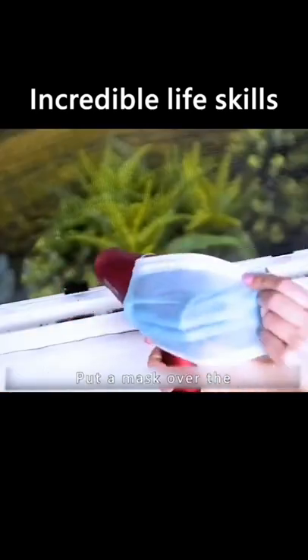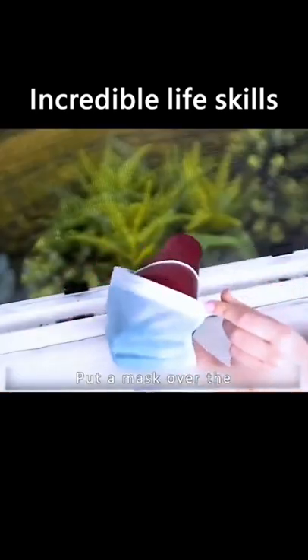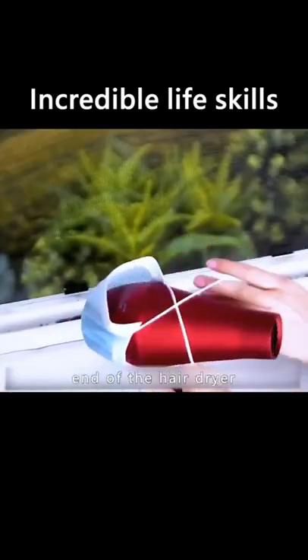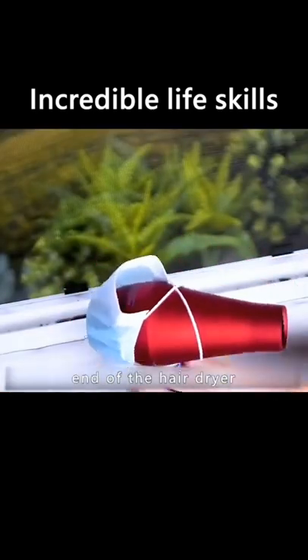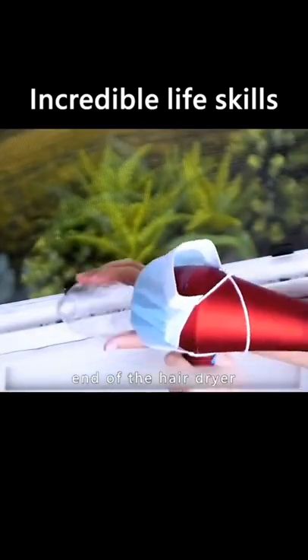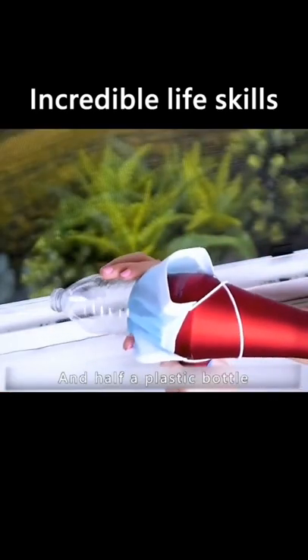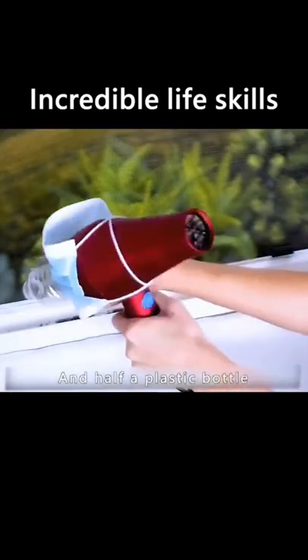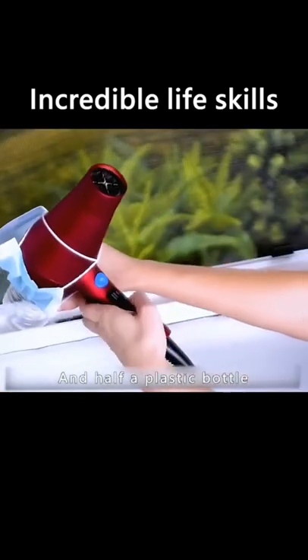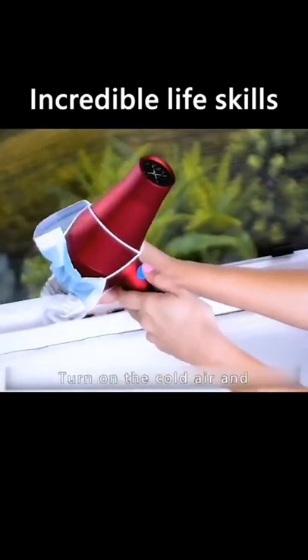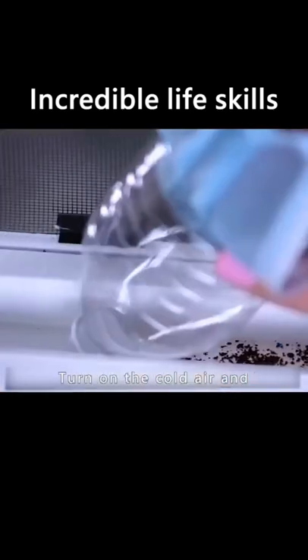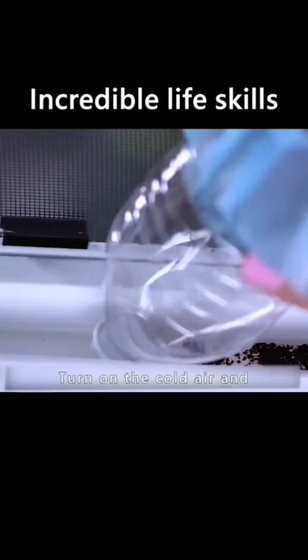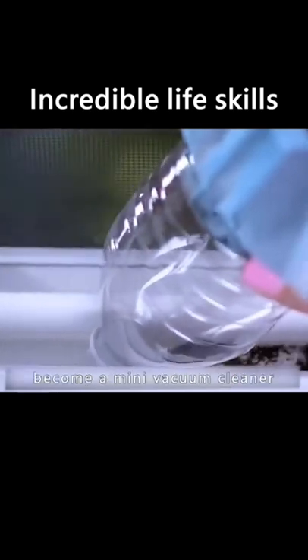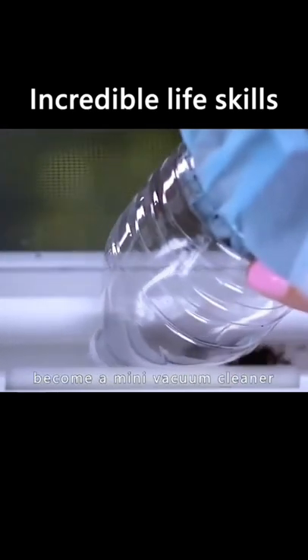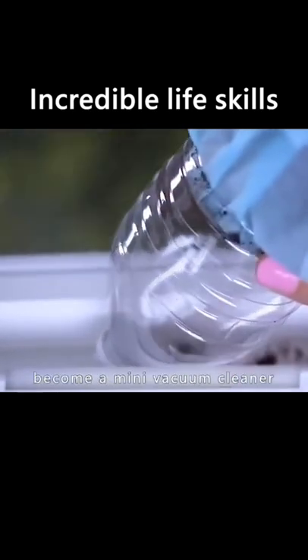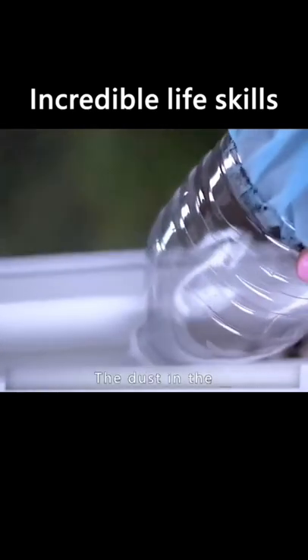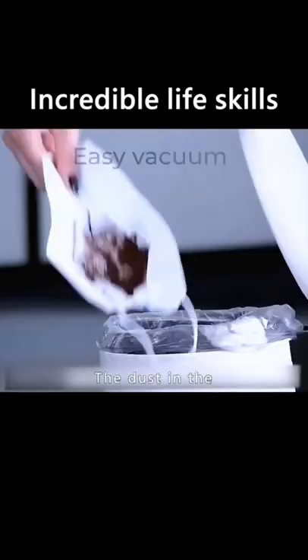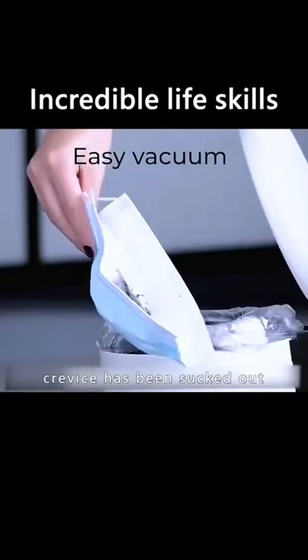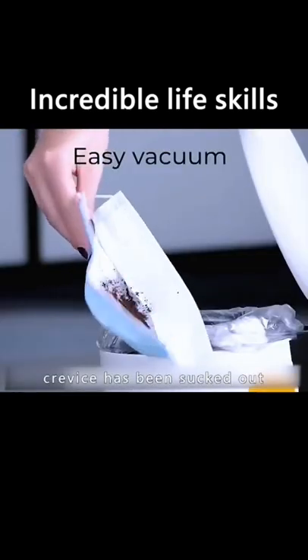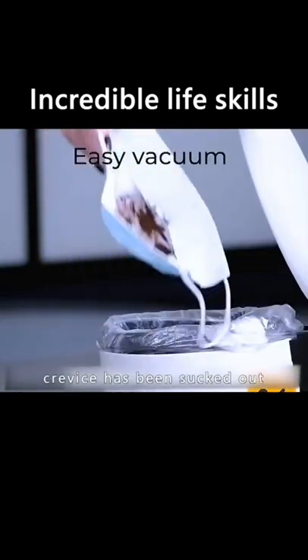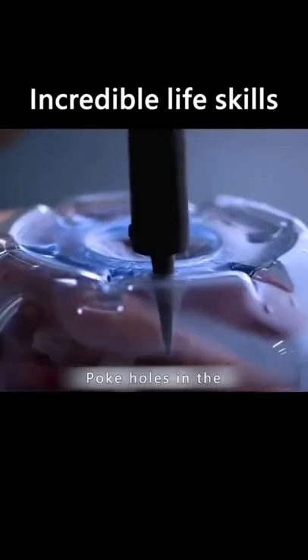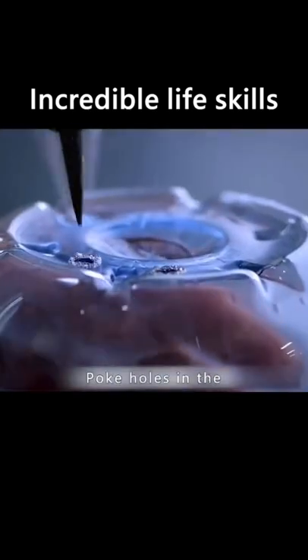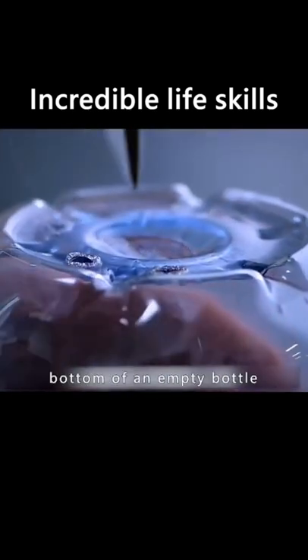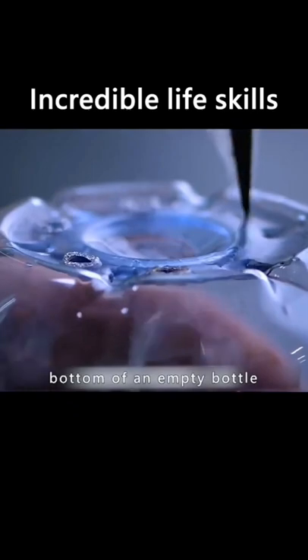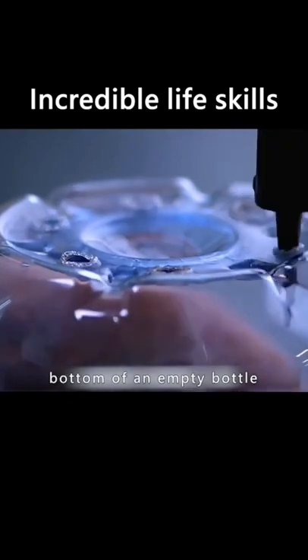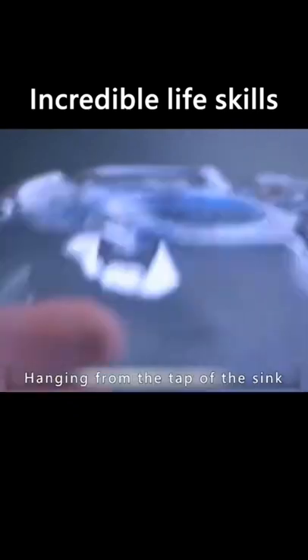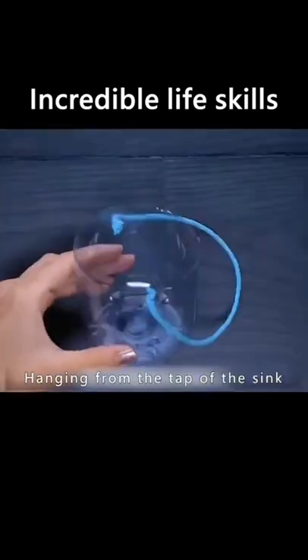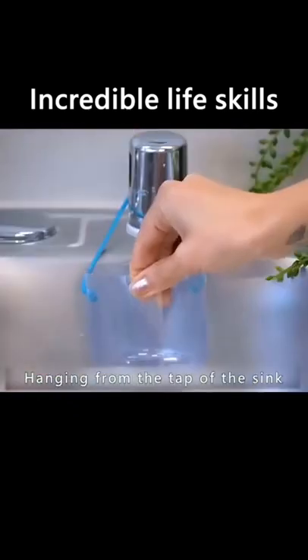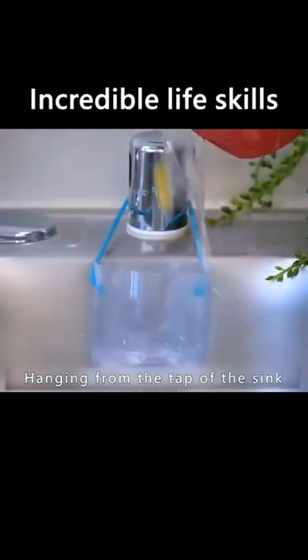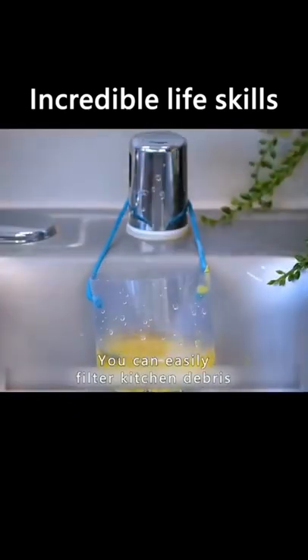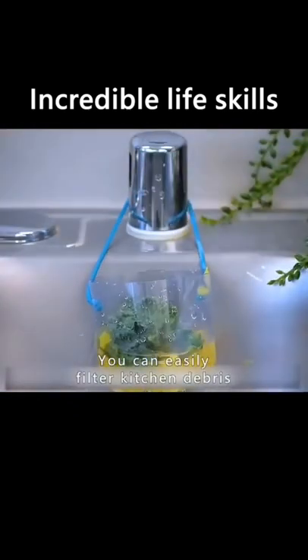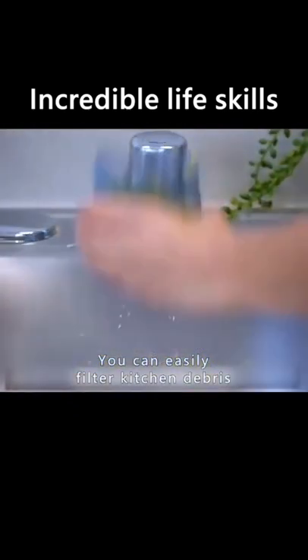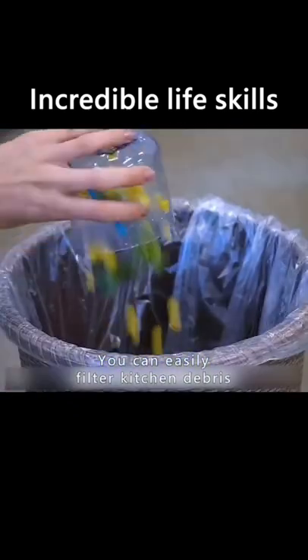Put a mask over the end of the hair dryer and half a plastic bottle. Turn on the cold air and it becomes a mini vacuum cleaner — the dust in the crevice gets sucked out. Poke holes in the bottom of an empty bottle and hang it from the tap of the sink to easily filter kitchen debris.